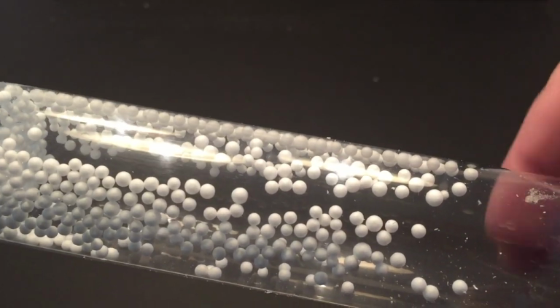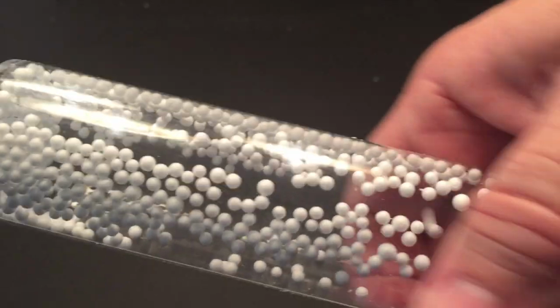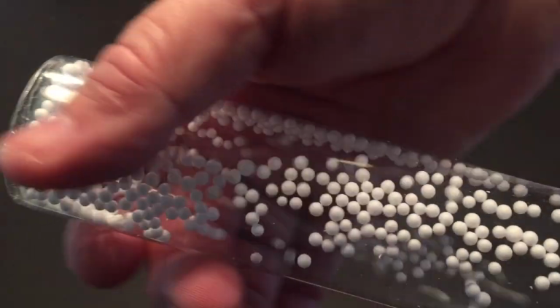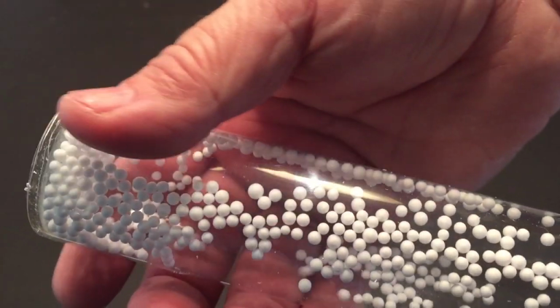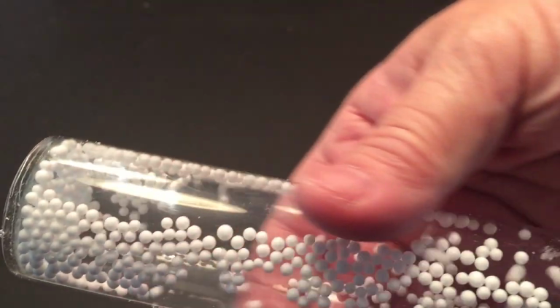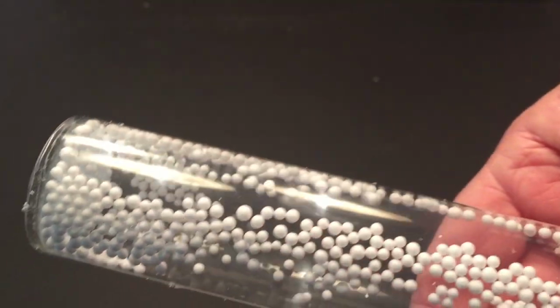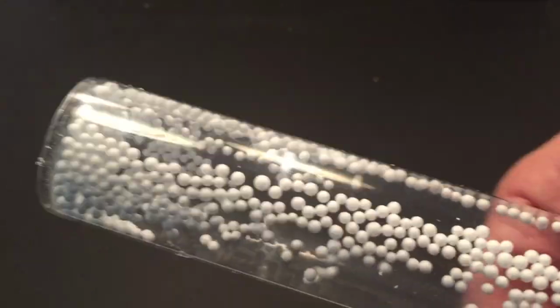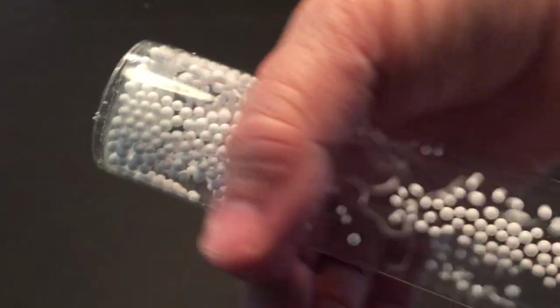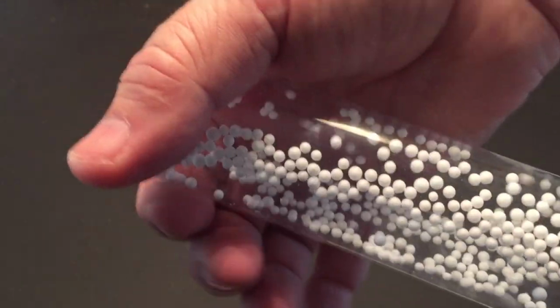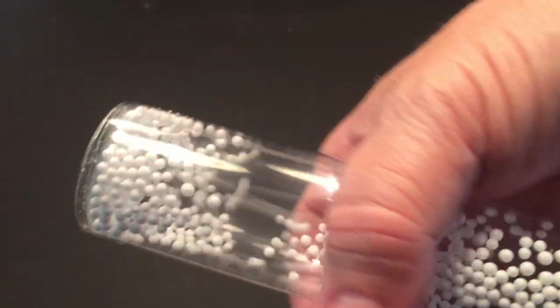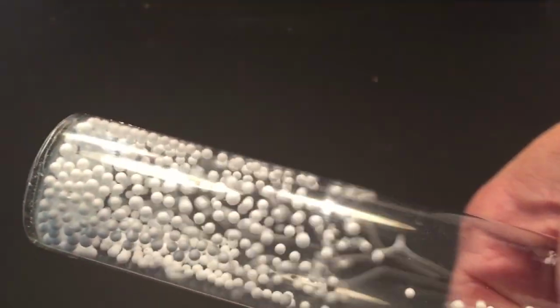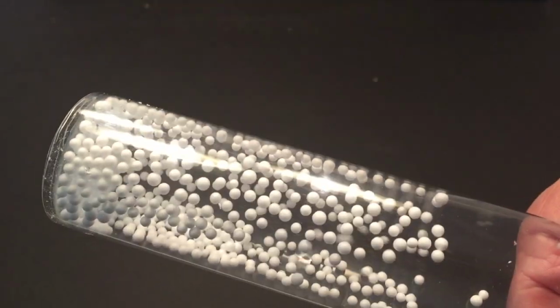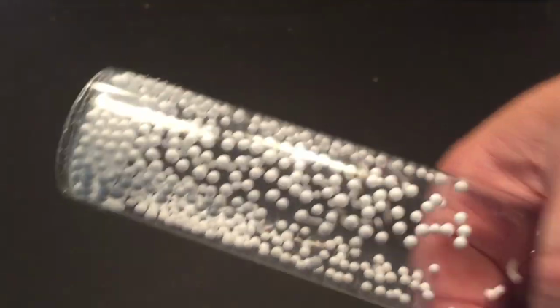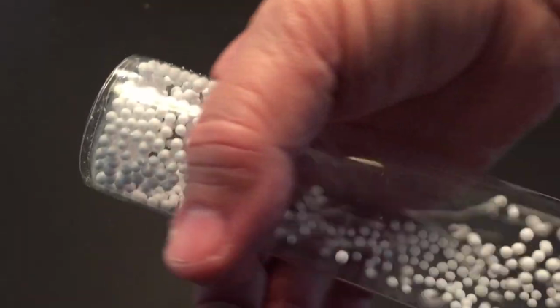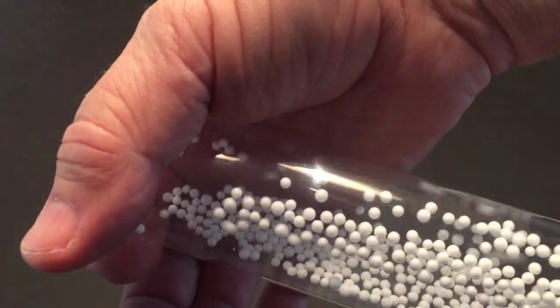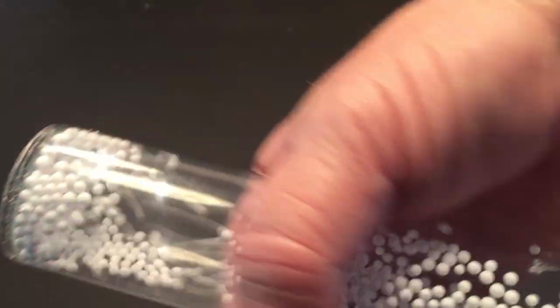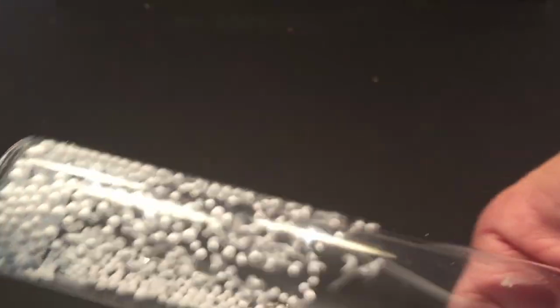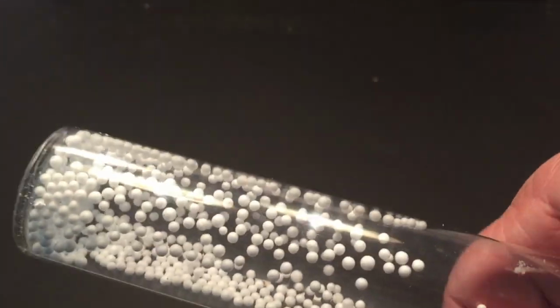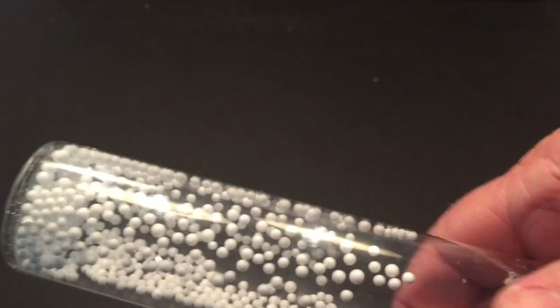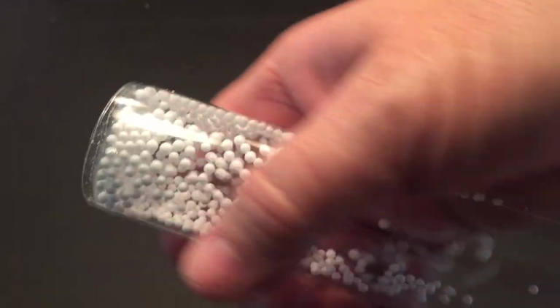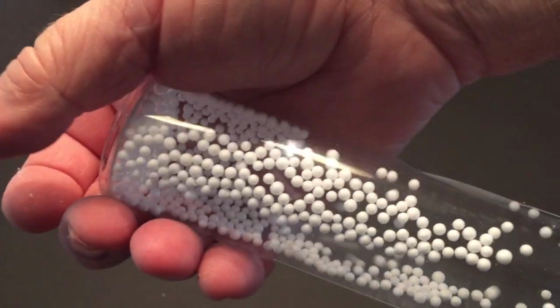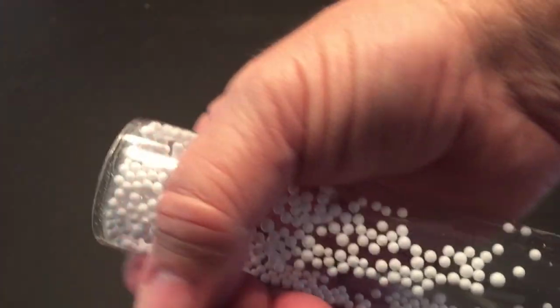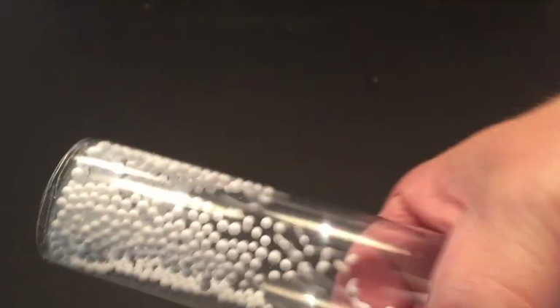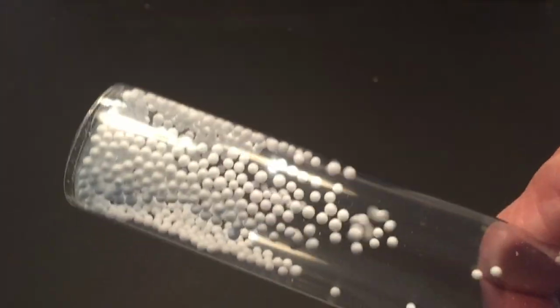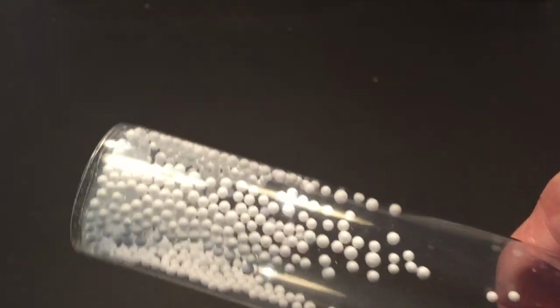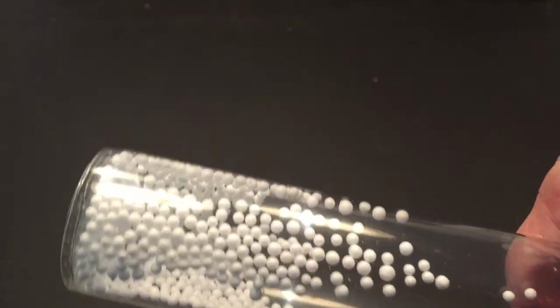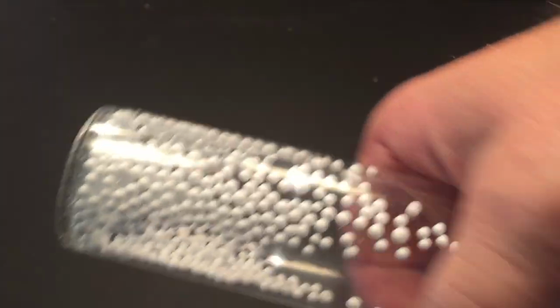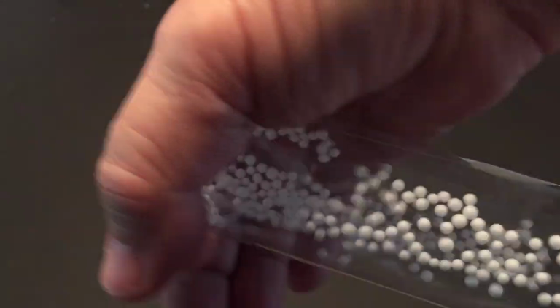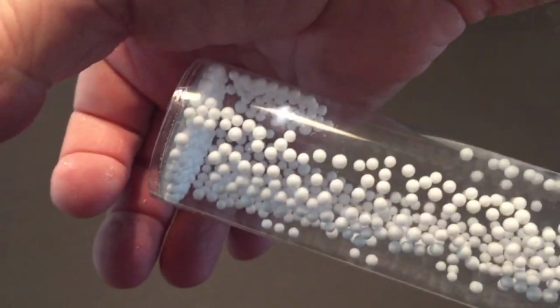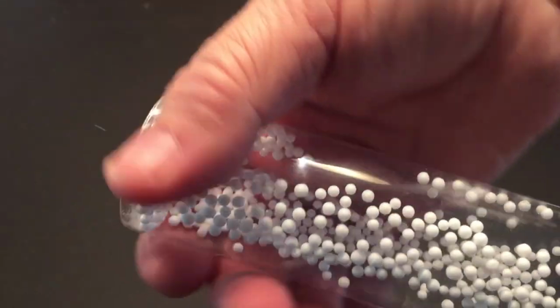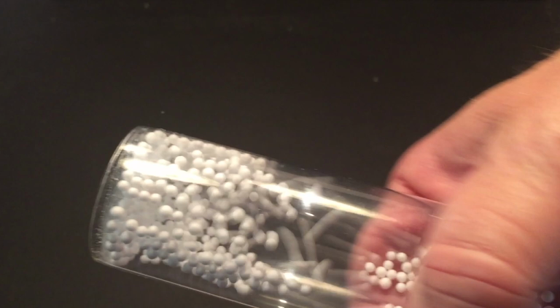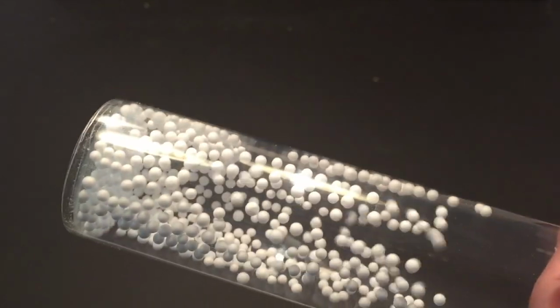Now that it's charged up, you can take your hand and when you move it up and down on the outside of the plastic tube, the styrofoam balls are going to start dancing and jumping because of static electricity. I'll tell you the science behind it.